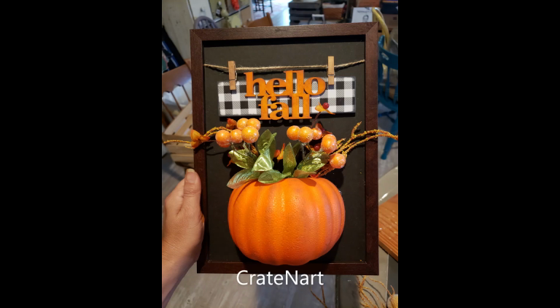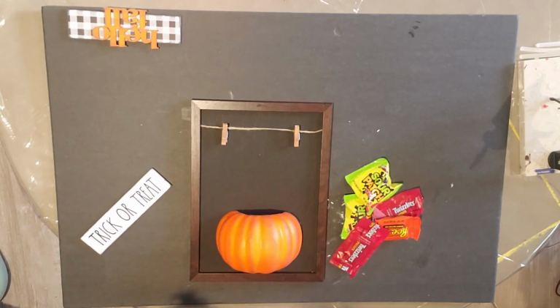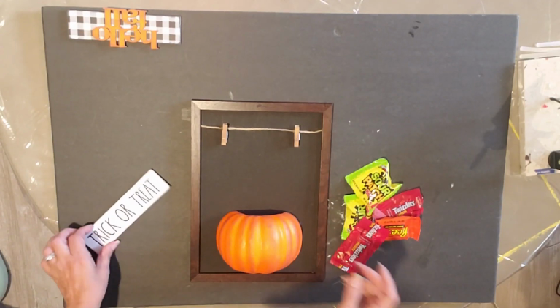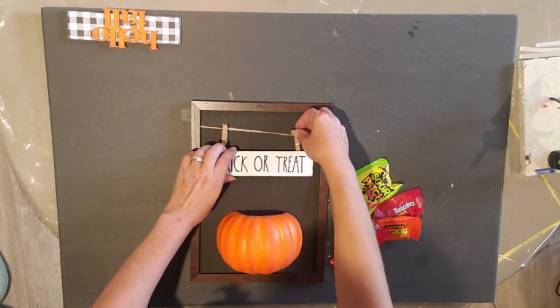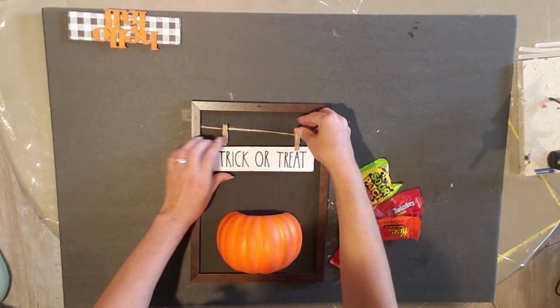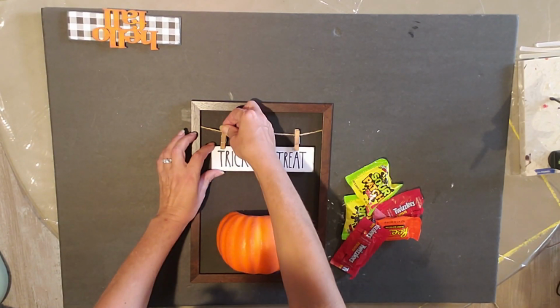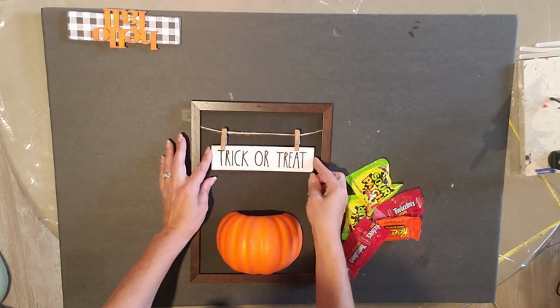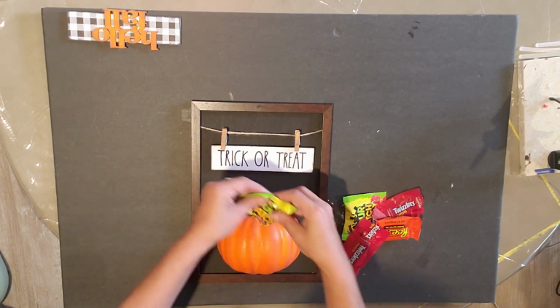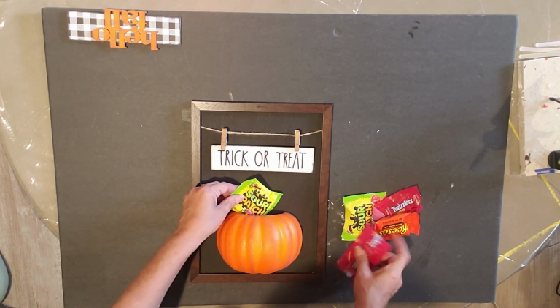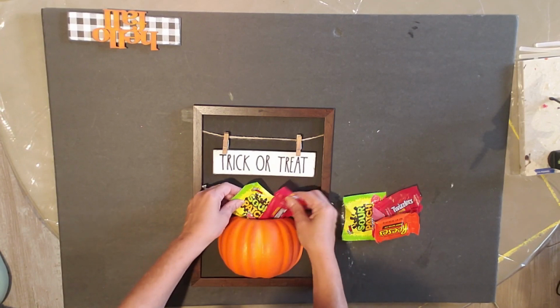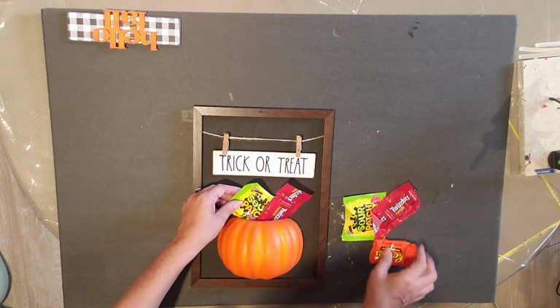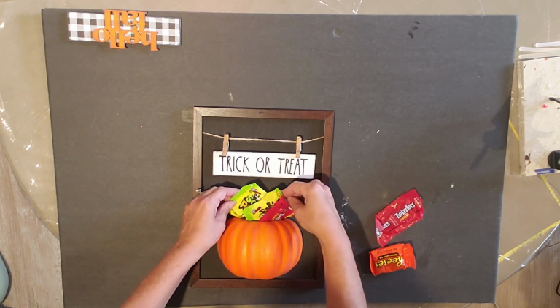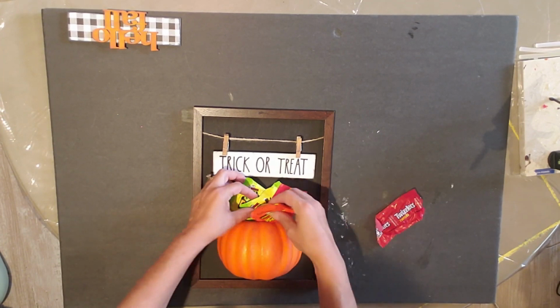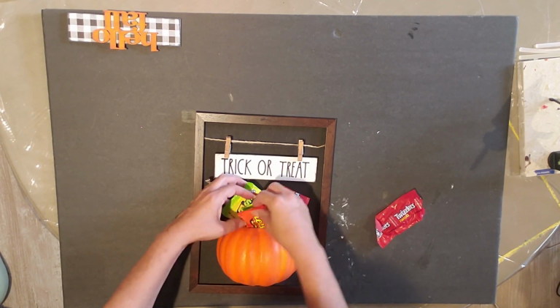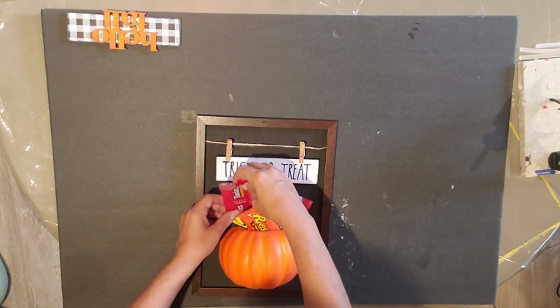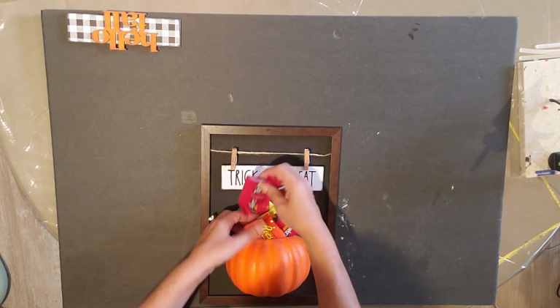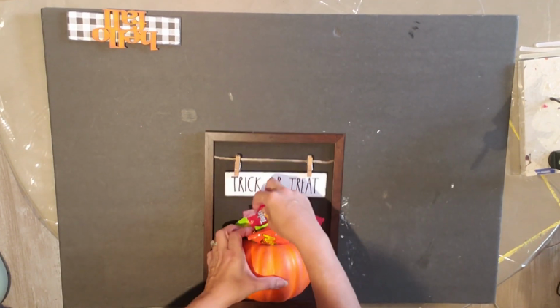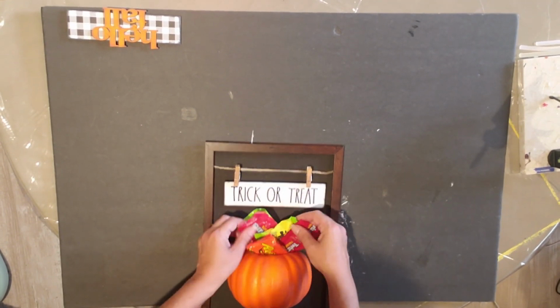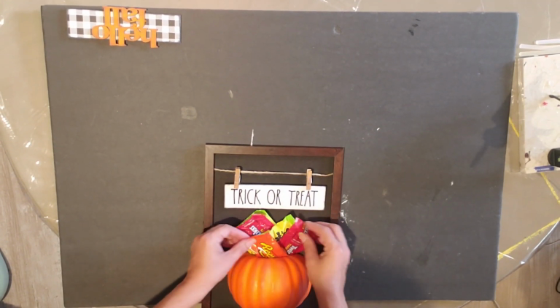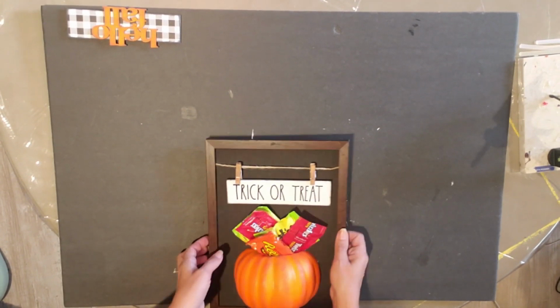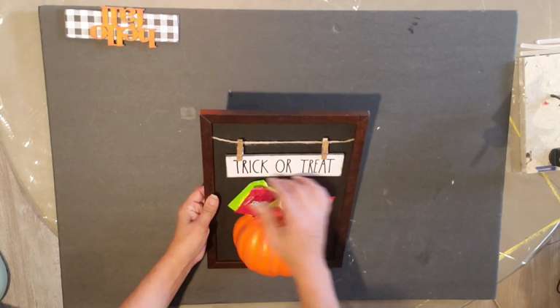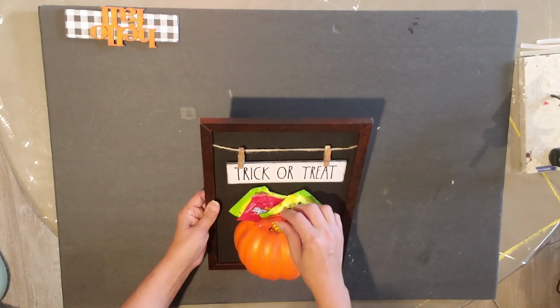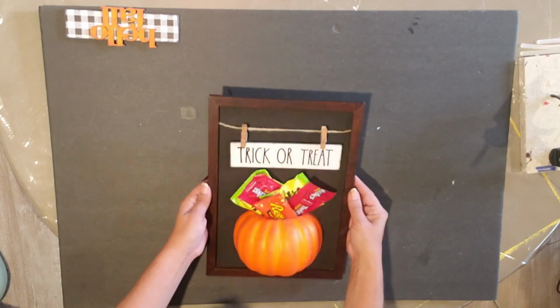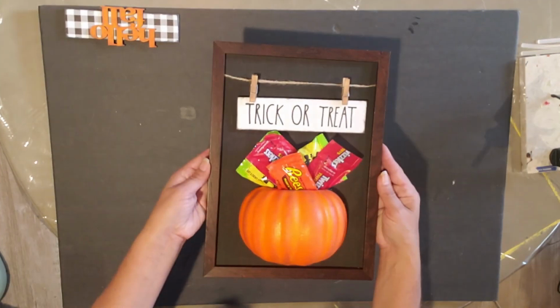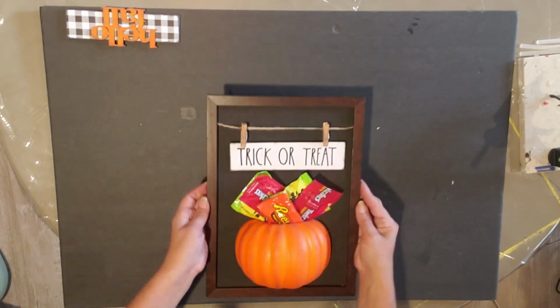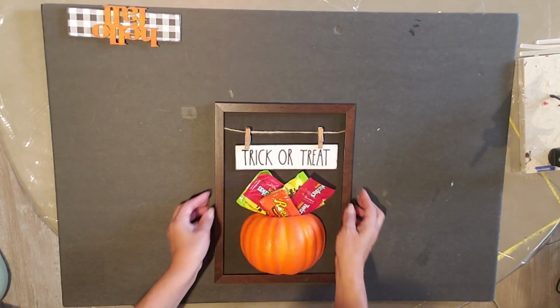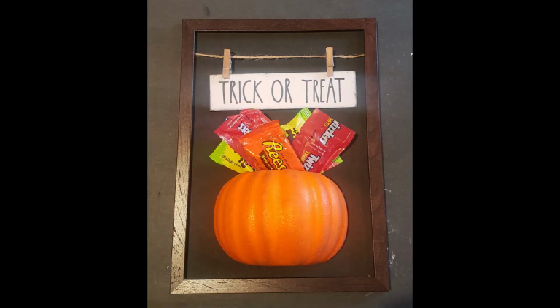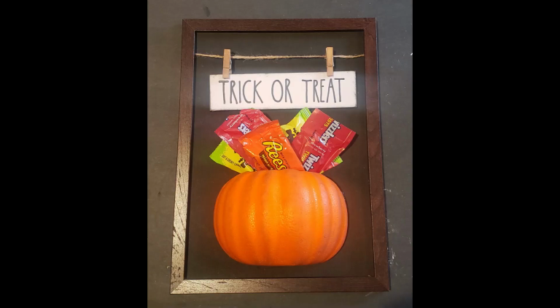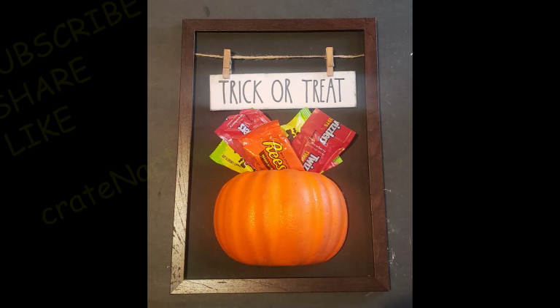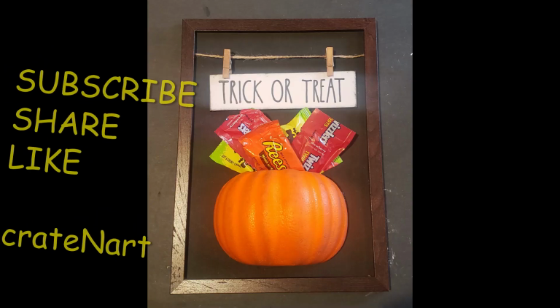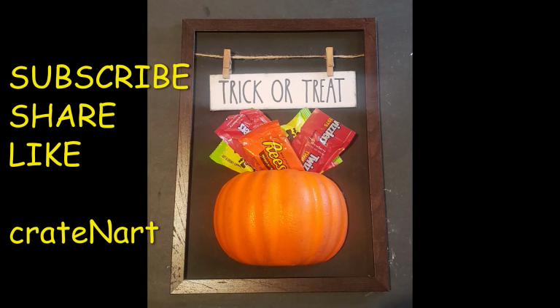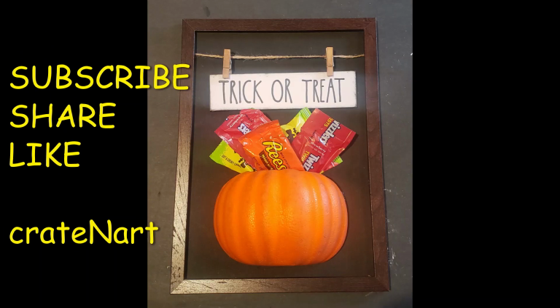I like to make things interchangeable, and that's why I made the 'trick or treat' piece too. I'm going to fill this now with some candy. You could add a spider, something for Halloween — the options are endless. I think it turned out really cute. Thanks for watching!